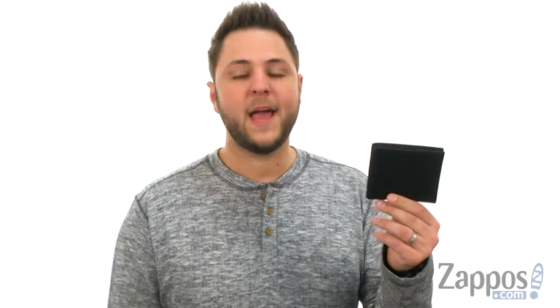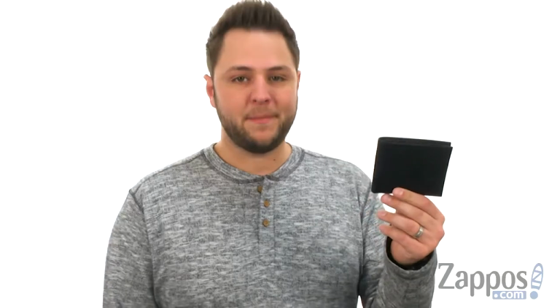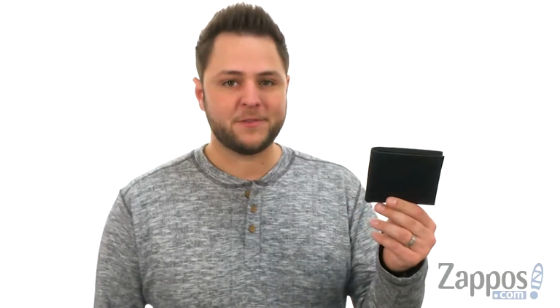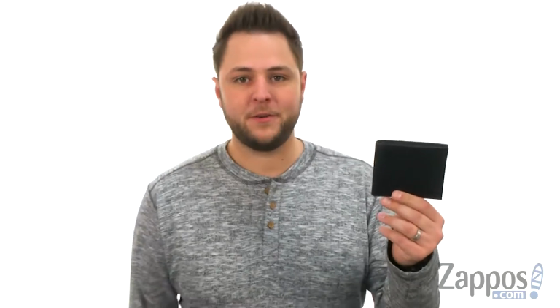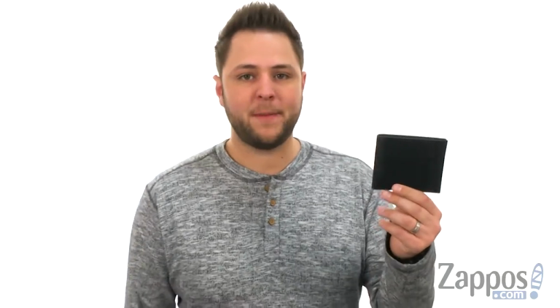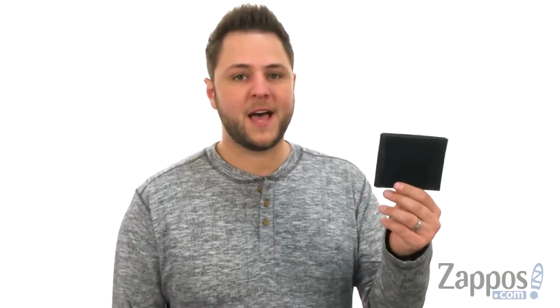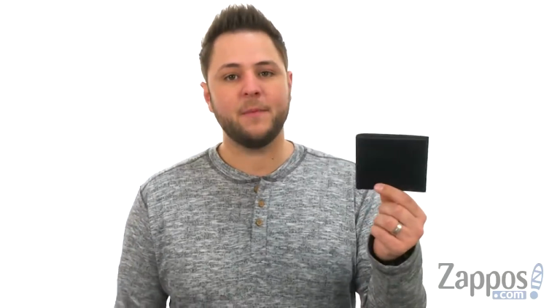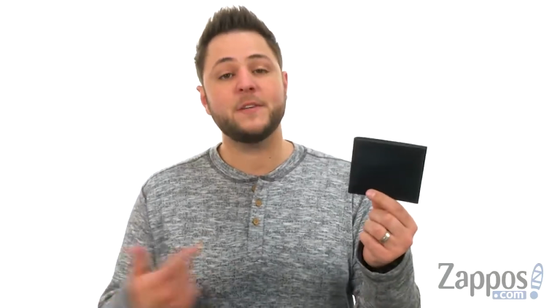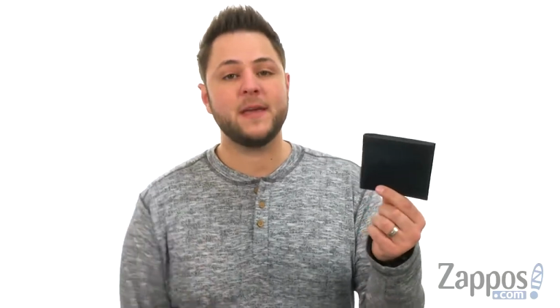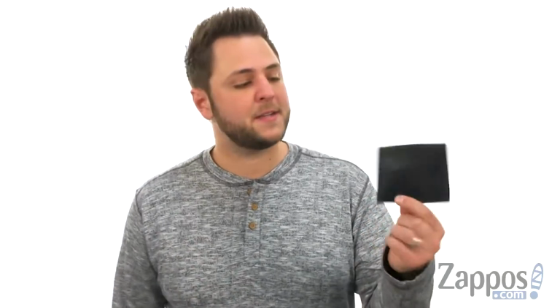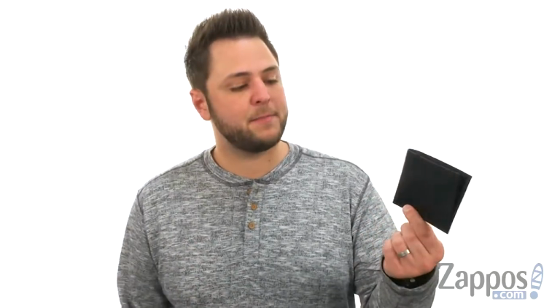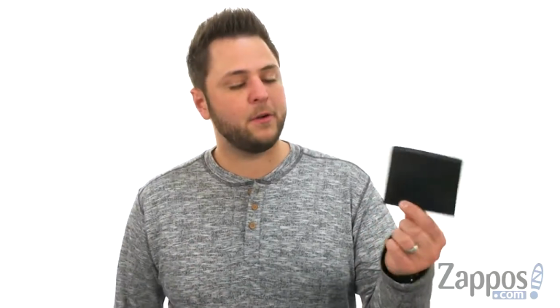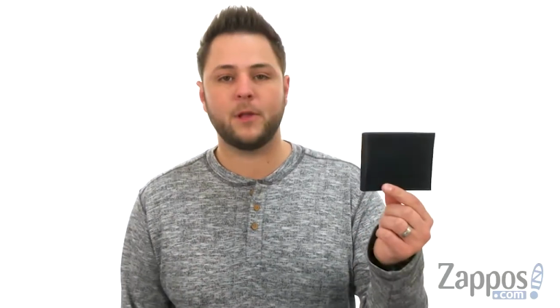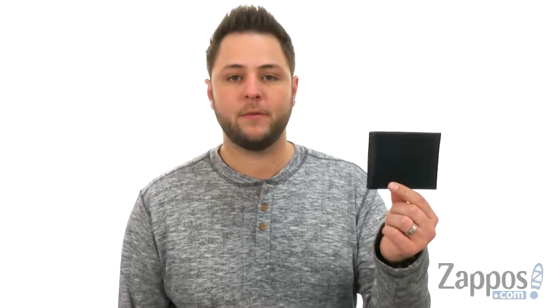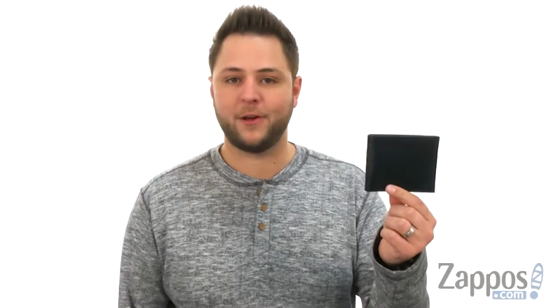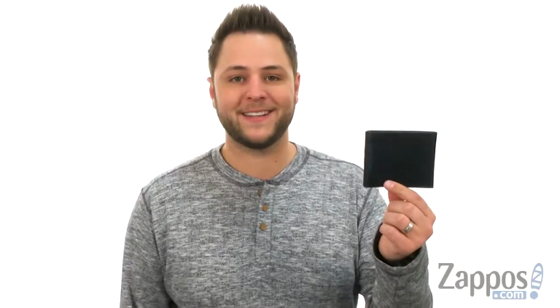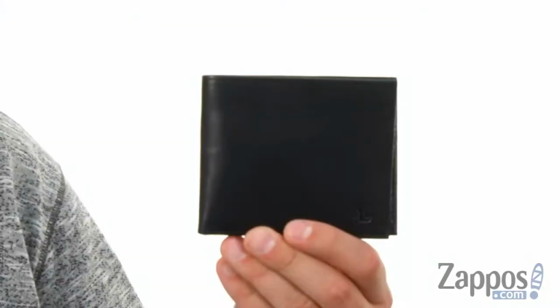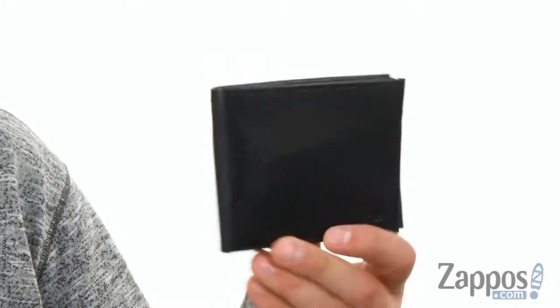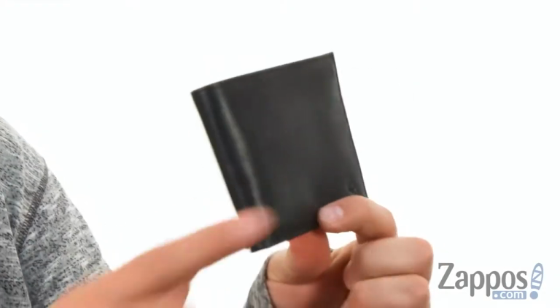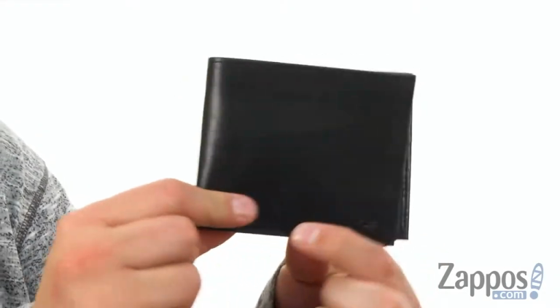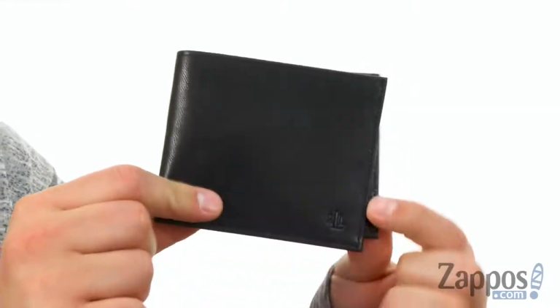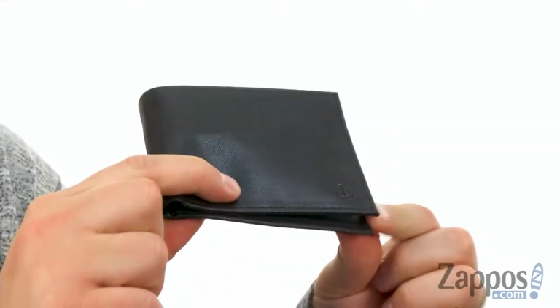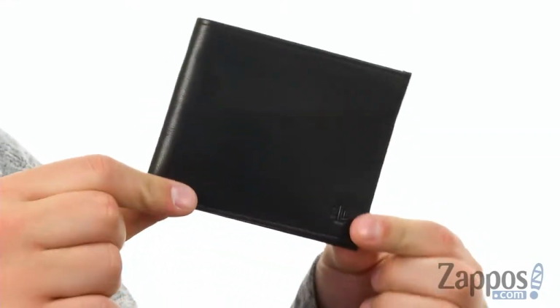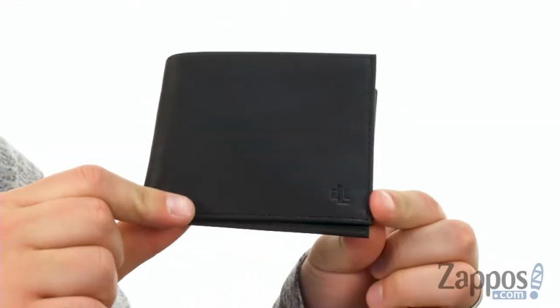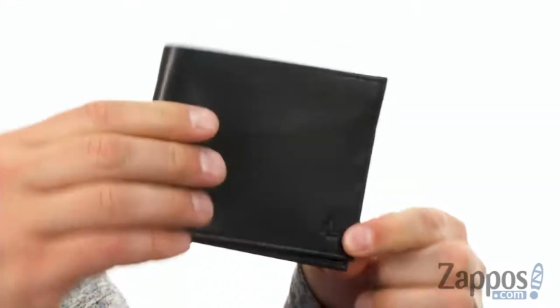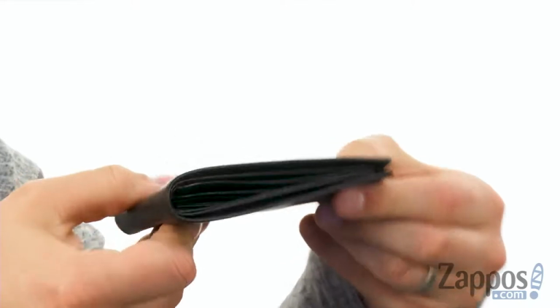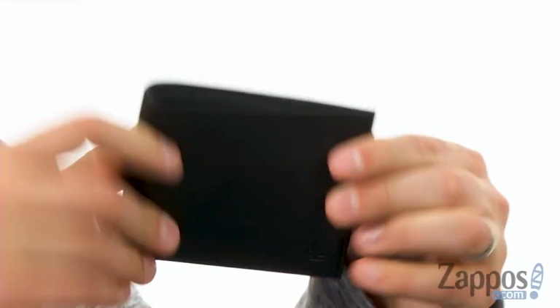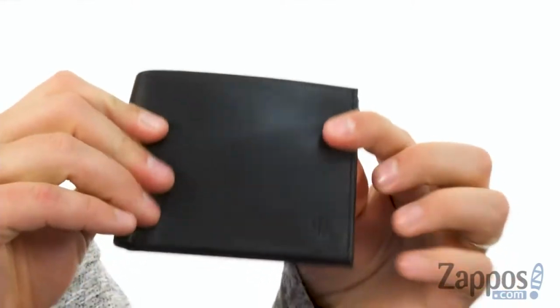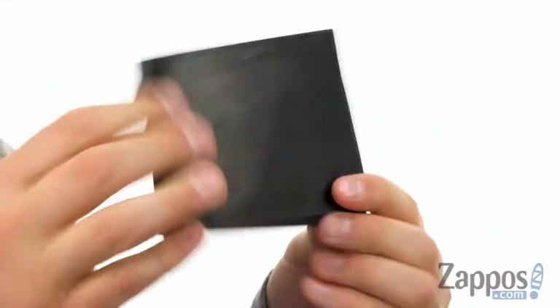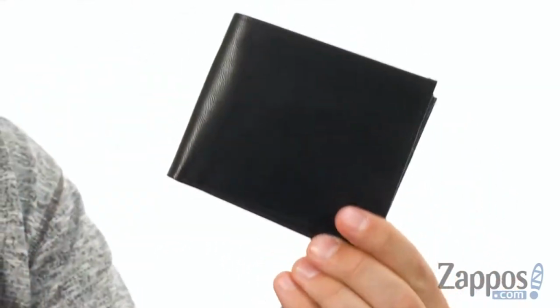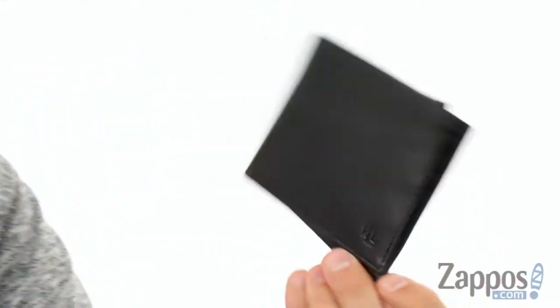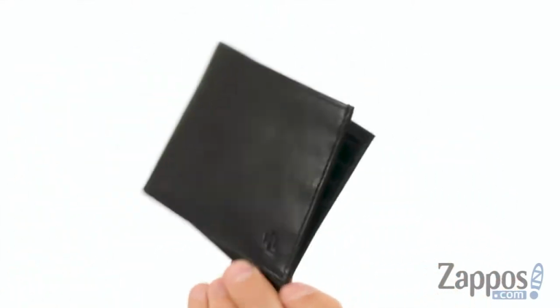Hey everybody, my name is Richard from Zappos.com and today we're taking a peek at this awesome billfold from Lauren Ralph Lauren. This wallet is made of leather, so it's really stylish. It also has a nice thin design to it, so it'll fit comfortably in your pocket.